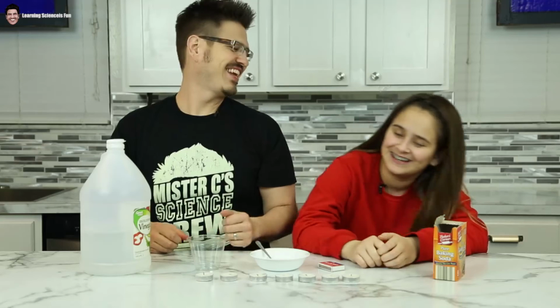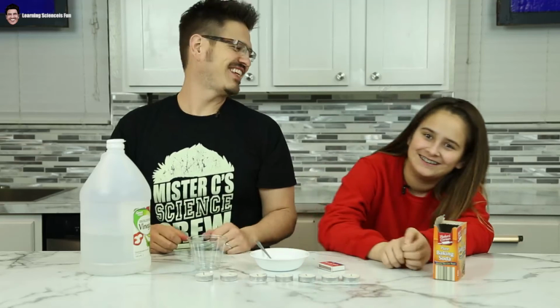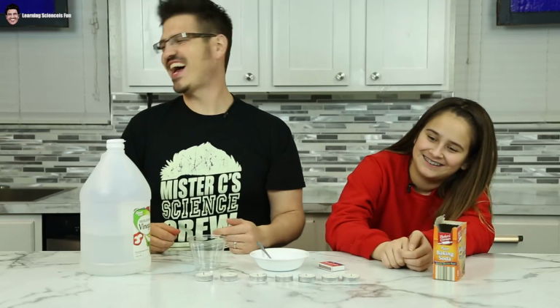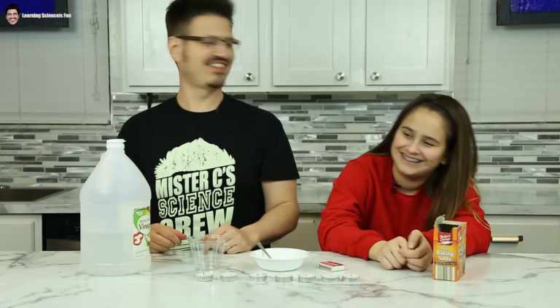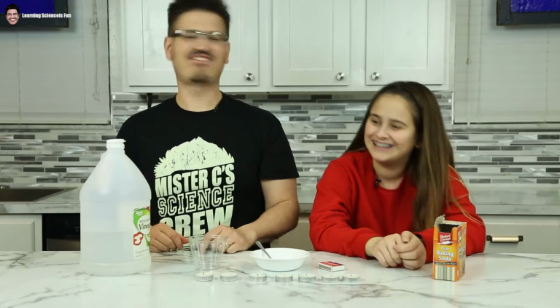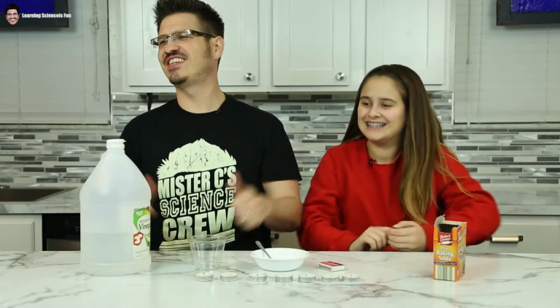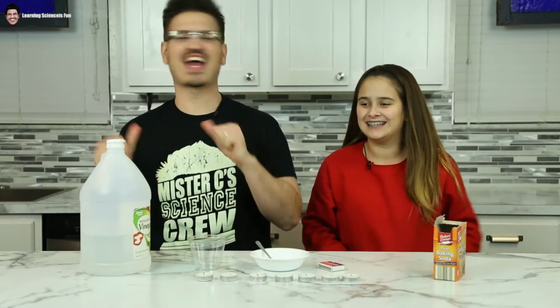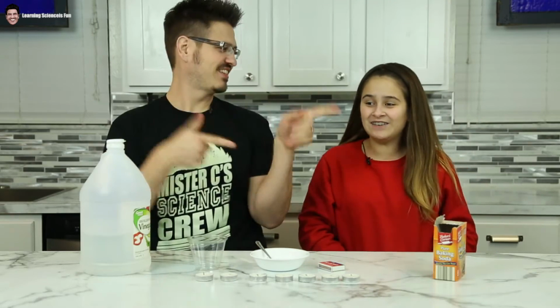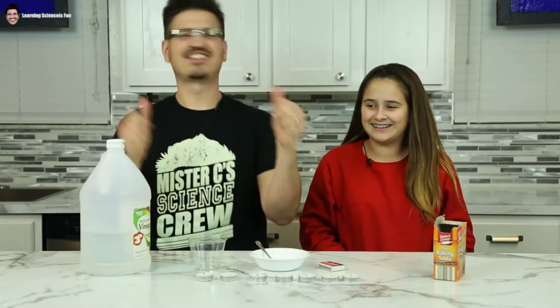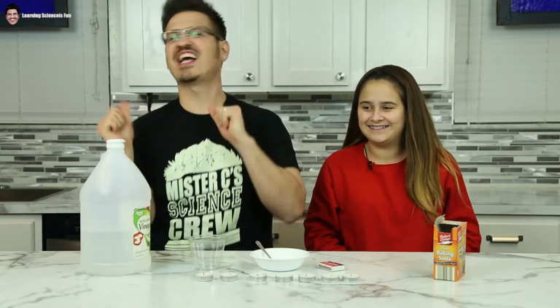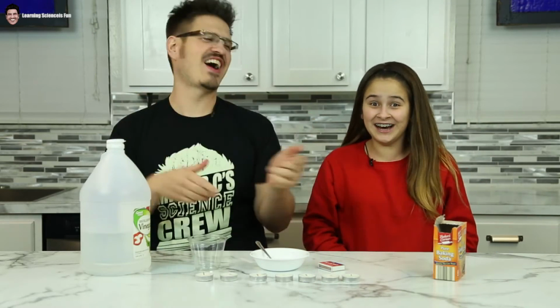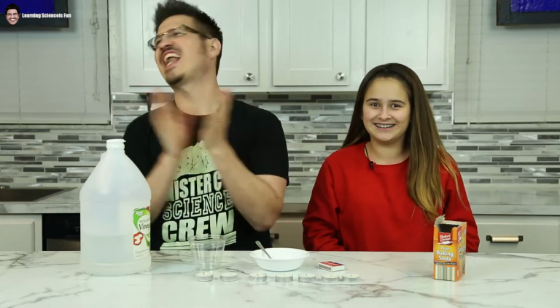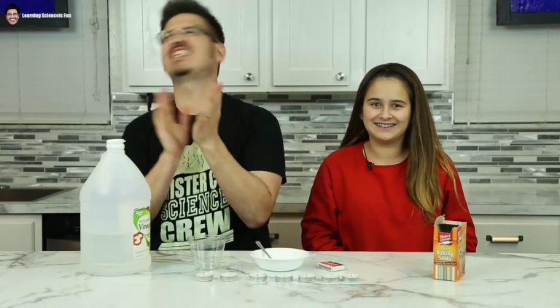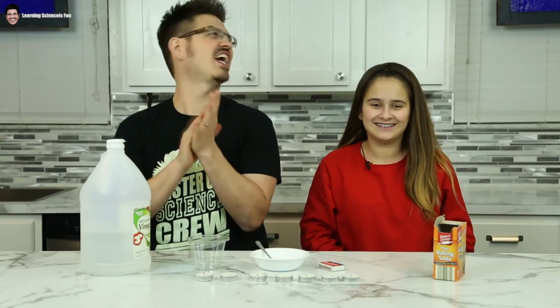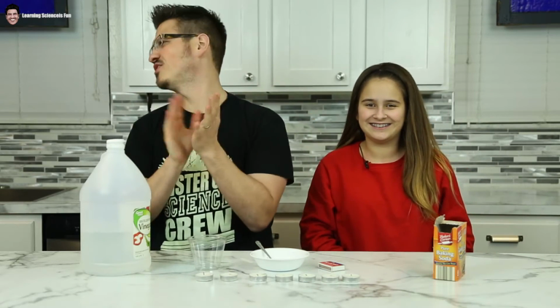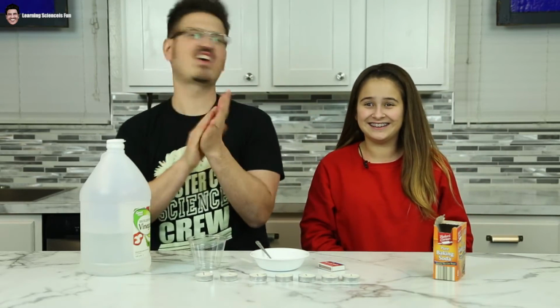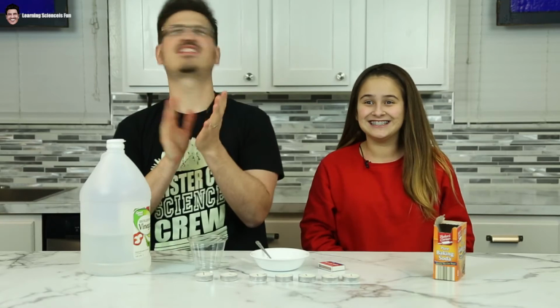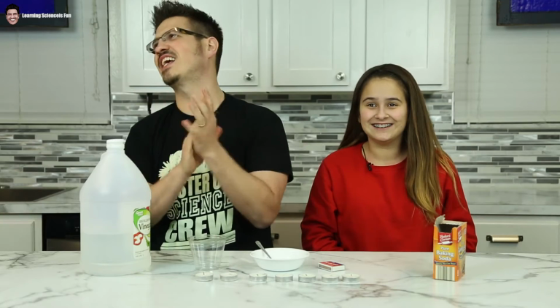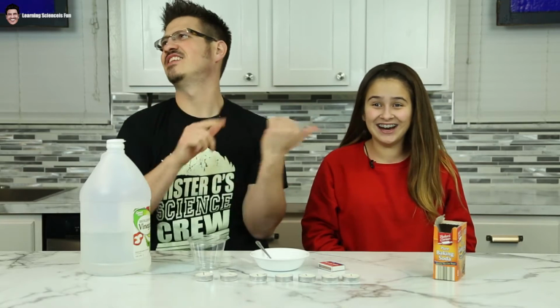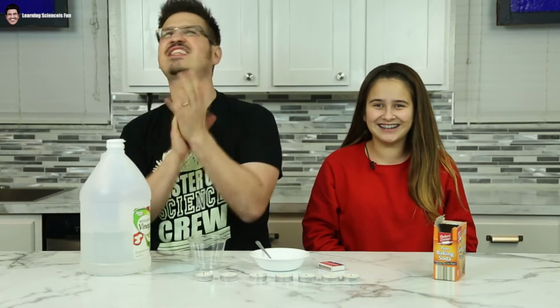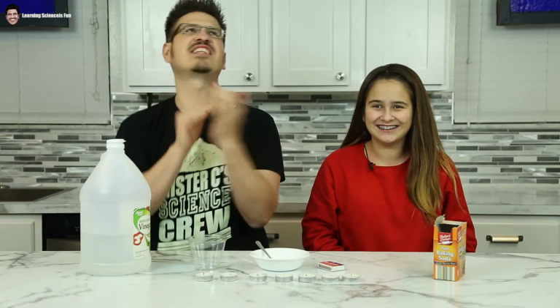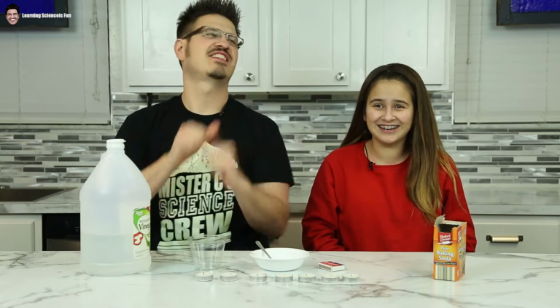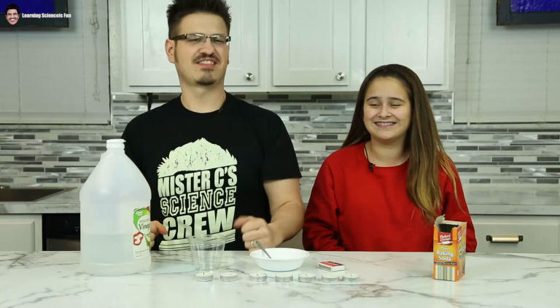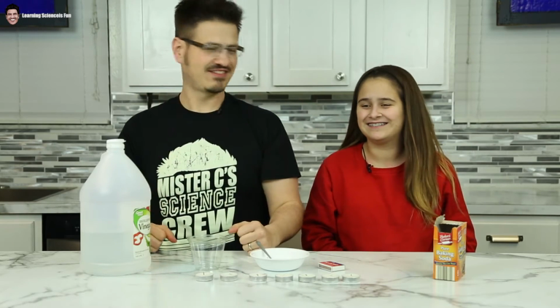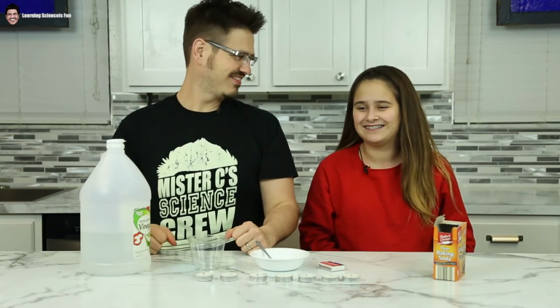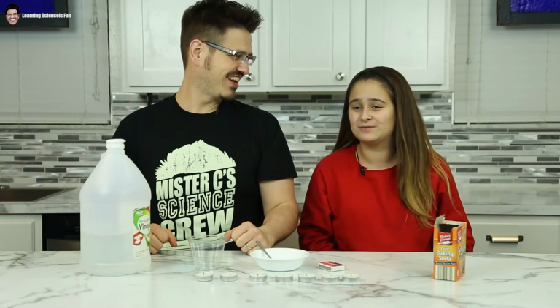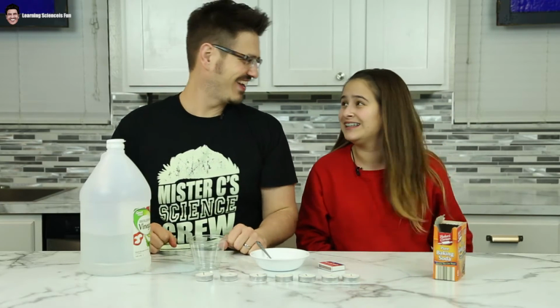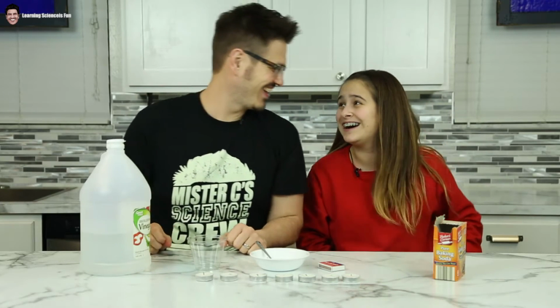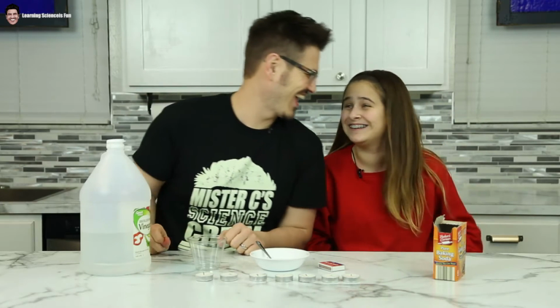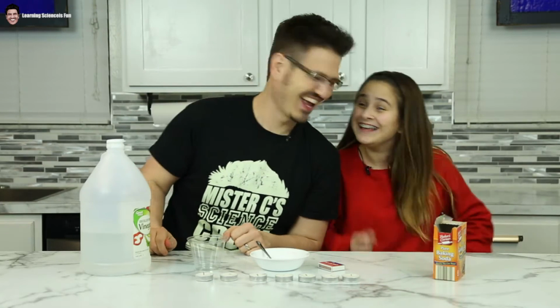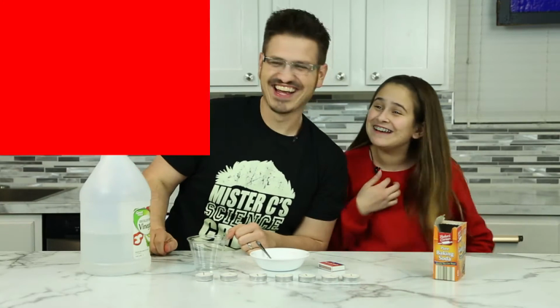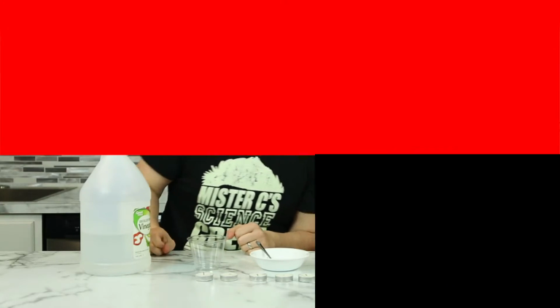When I say science, you say fun. Science! Fun! Science! Fun! You ready? It's science time!